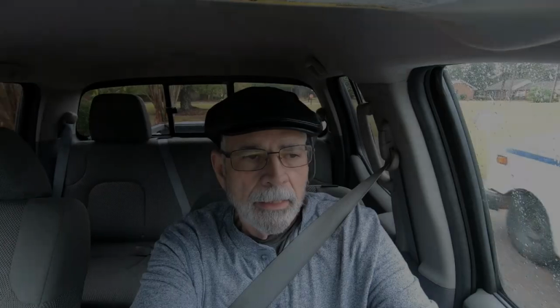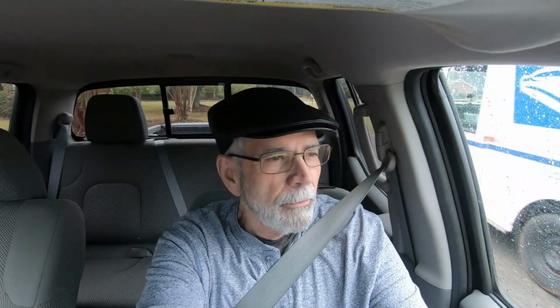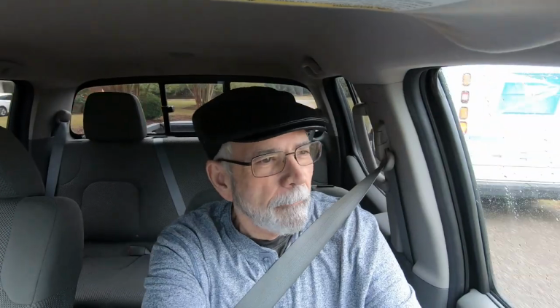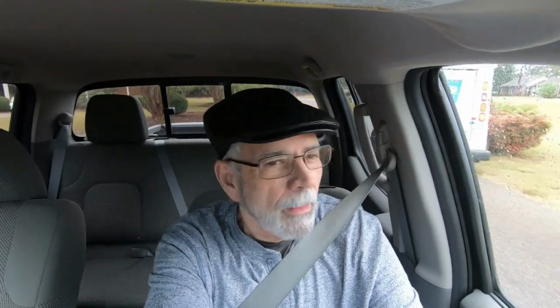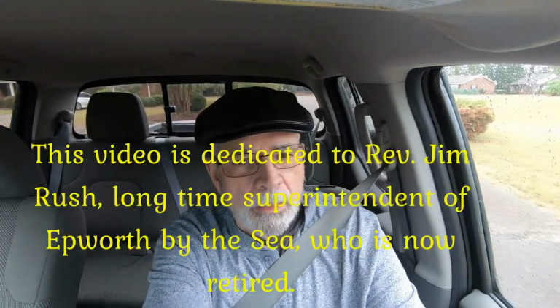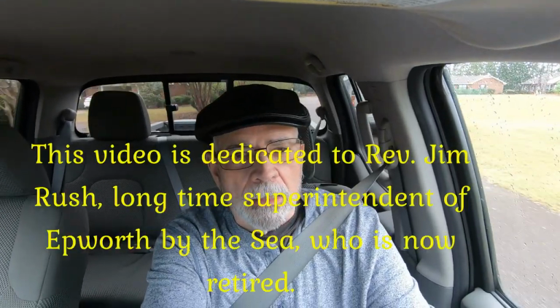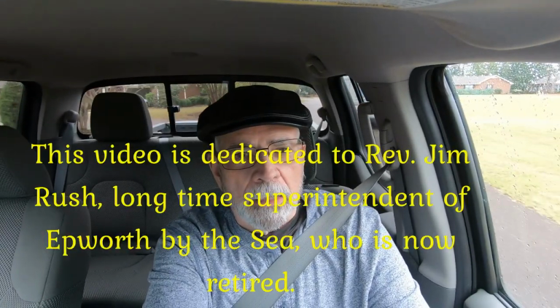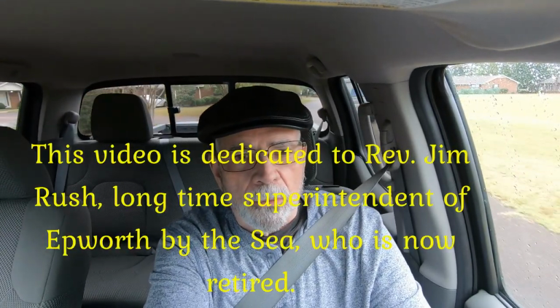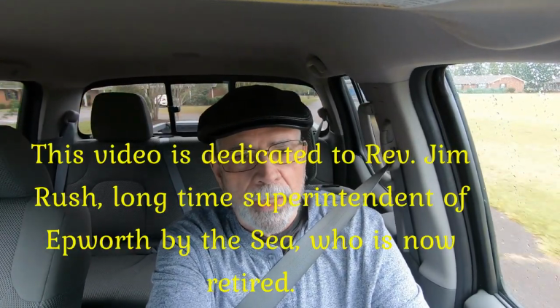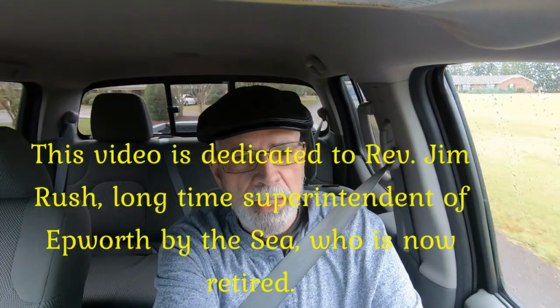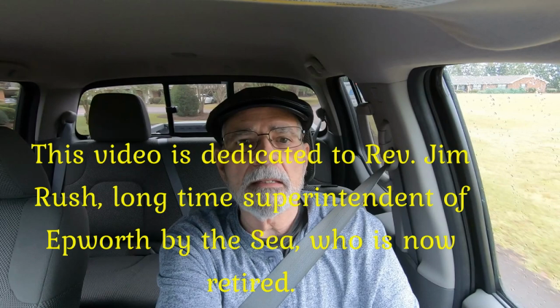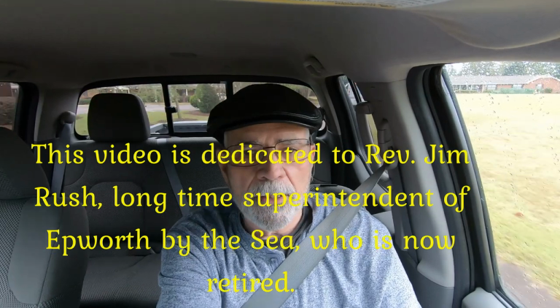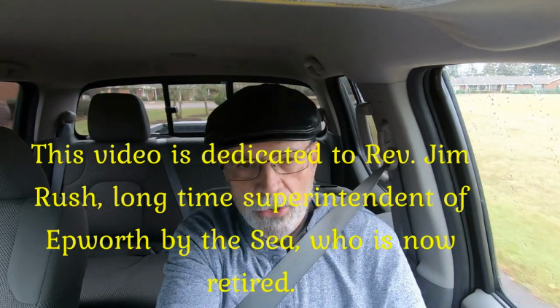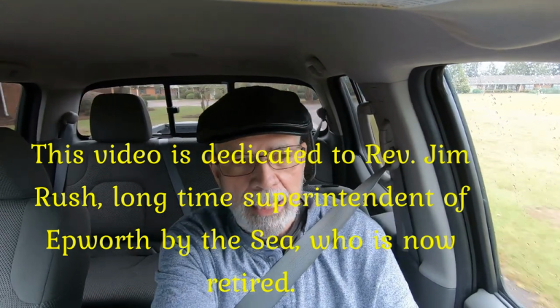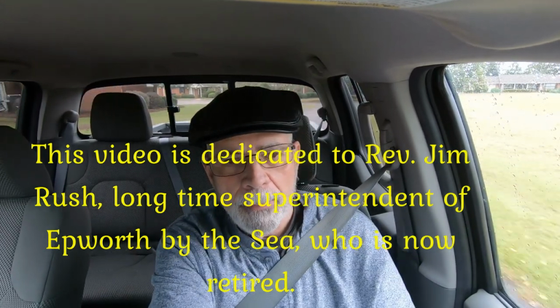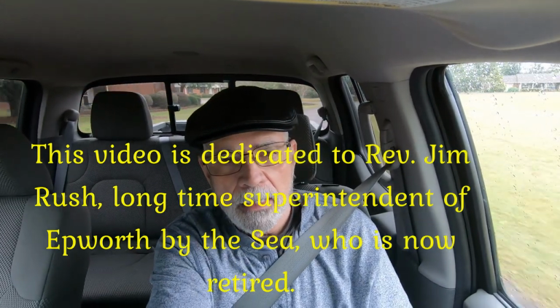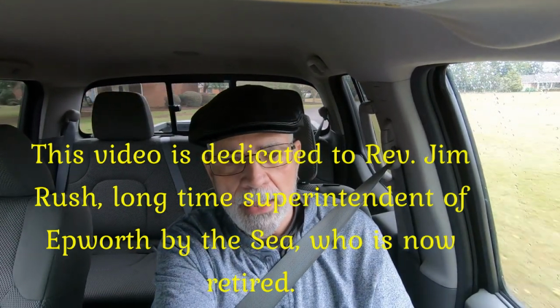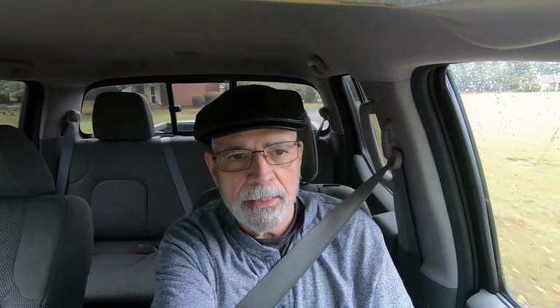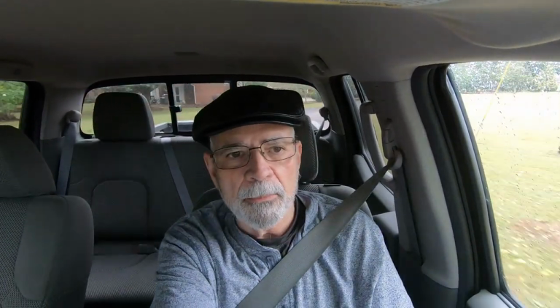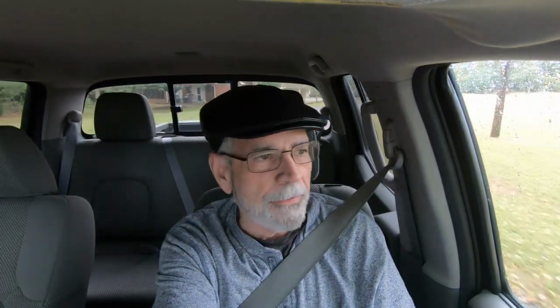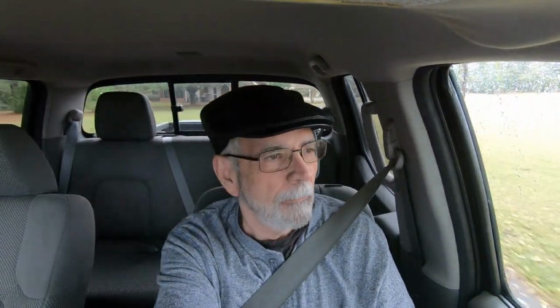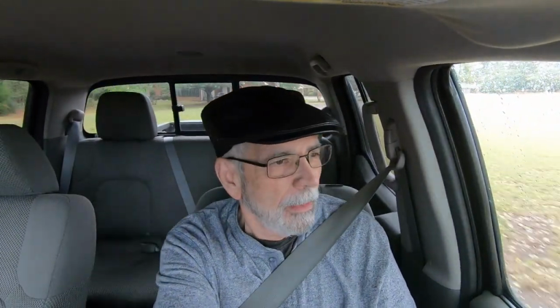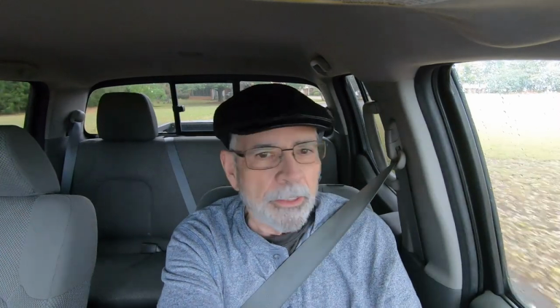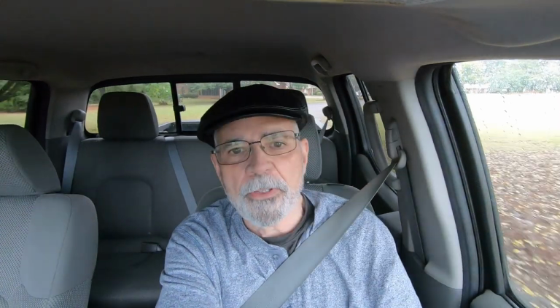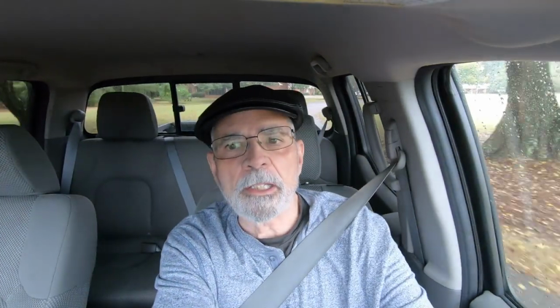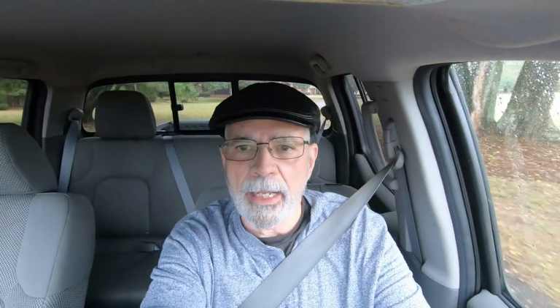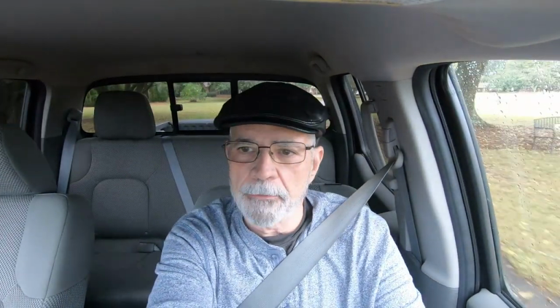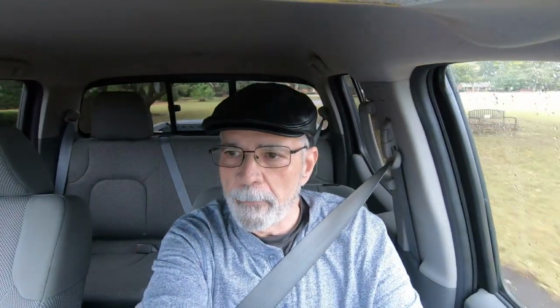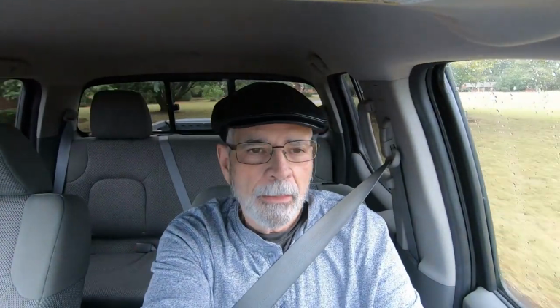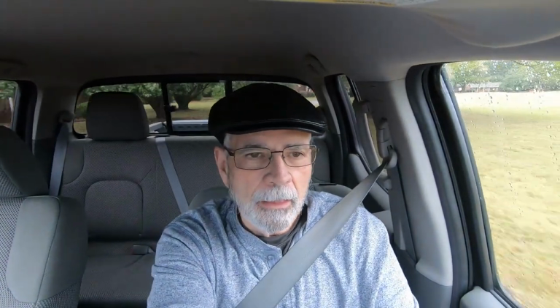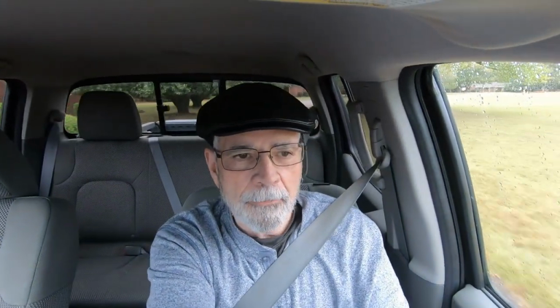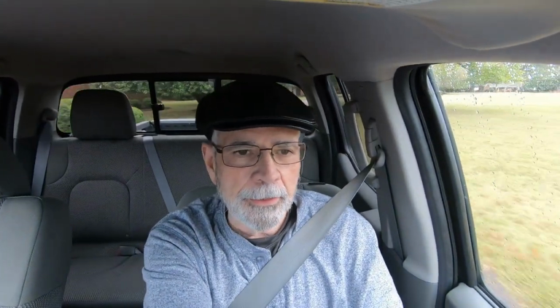Hello everyone. When I was down at St. Simons back in July — St. Simons Island — I stayed at St. Simons by the Sea. These are some video clips that I have of that facility.